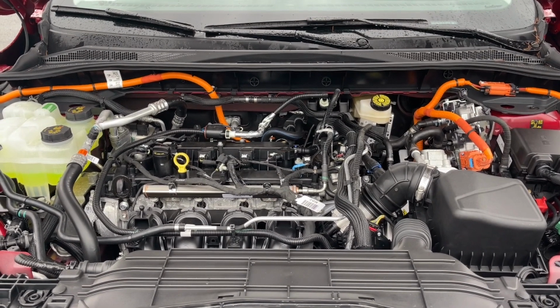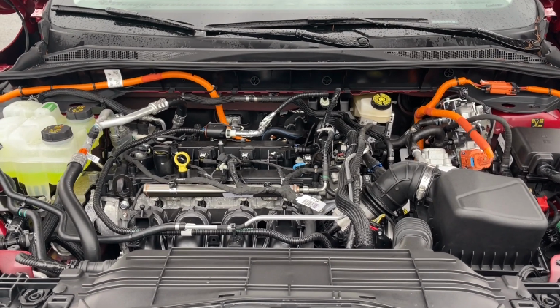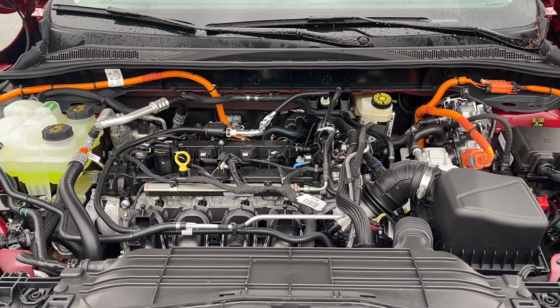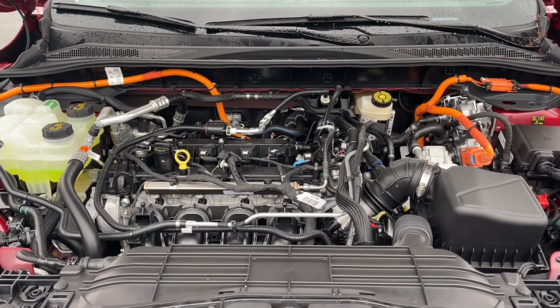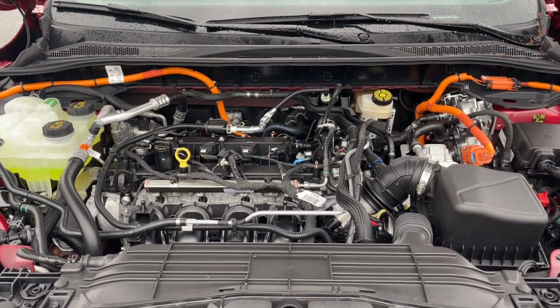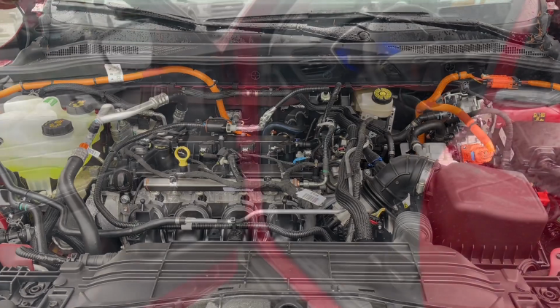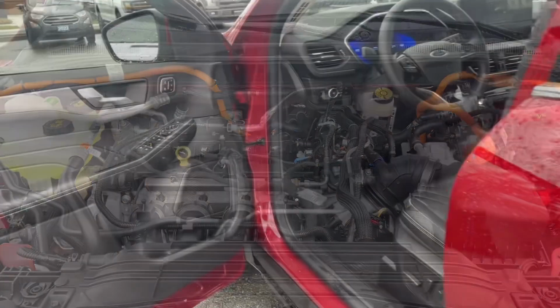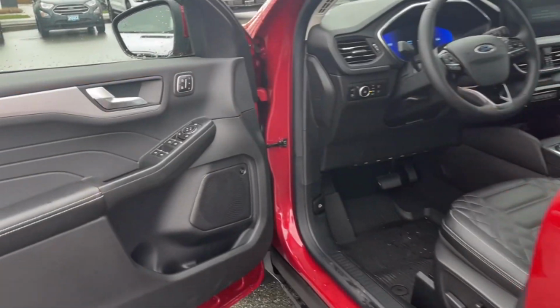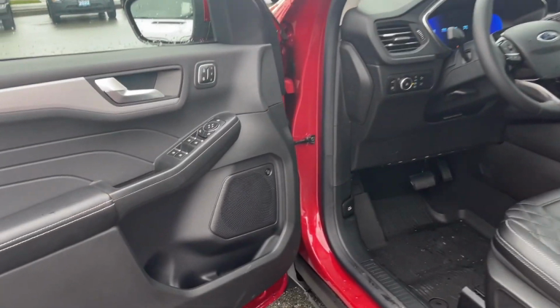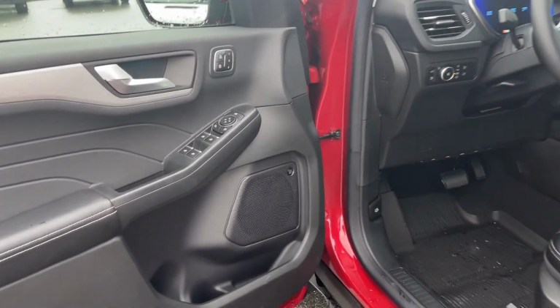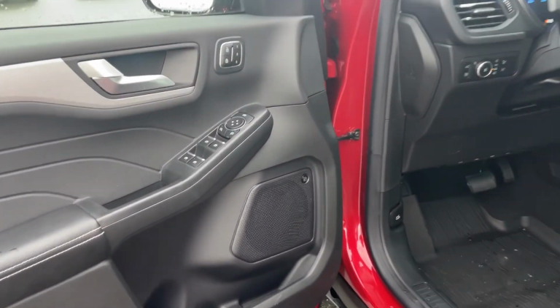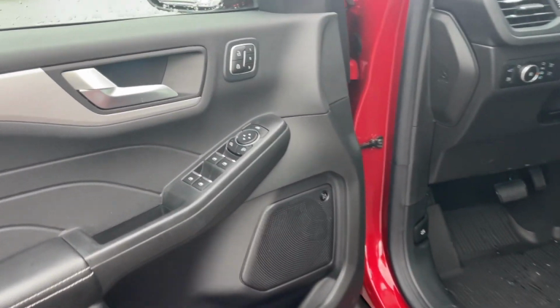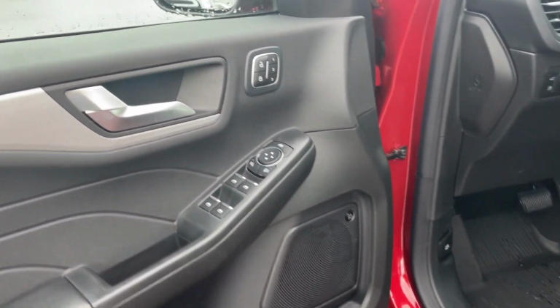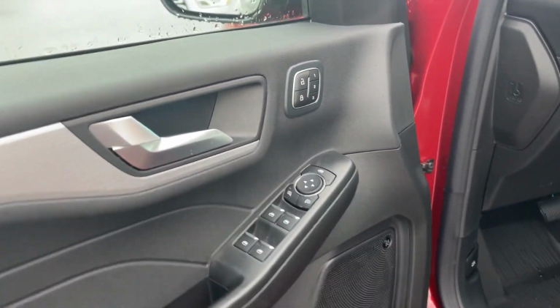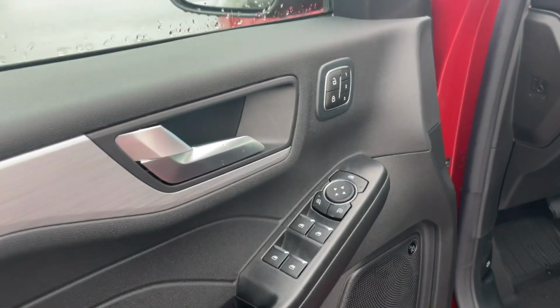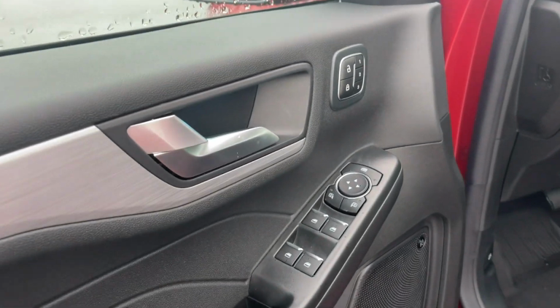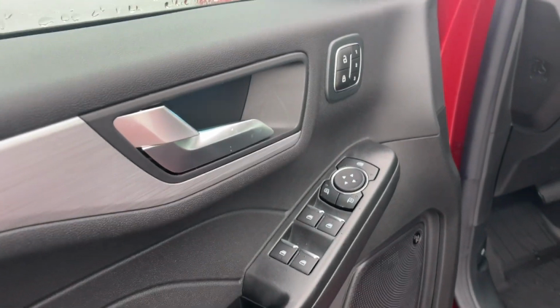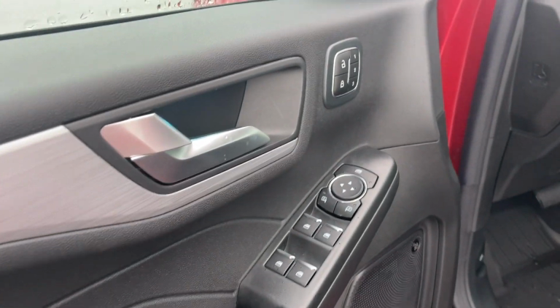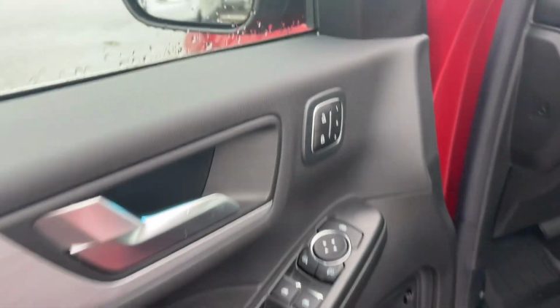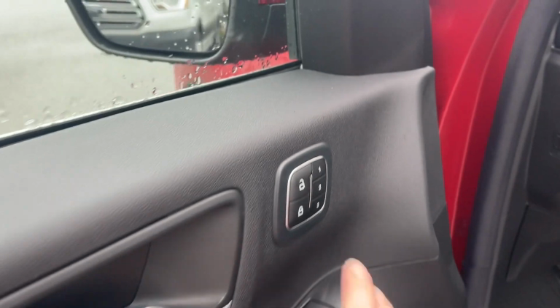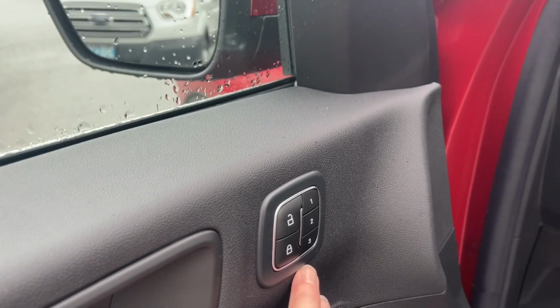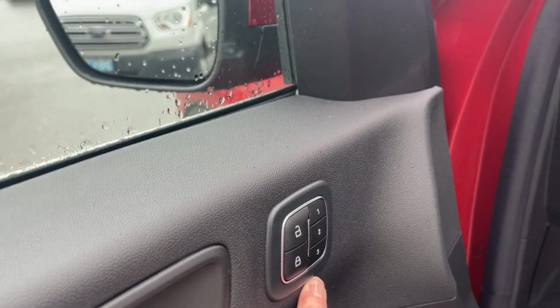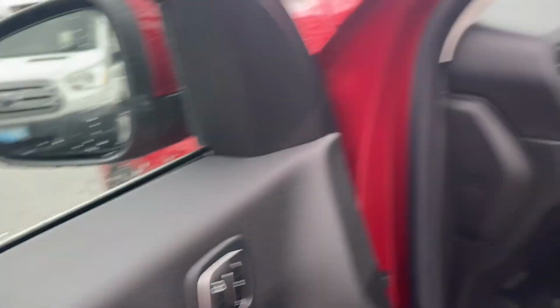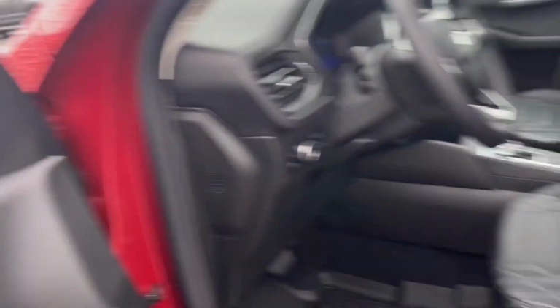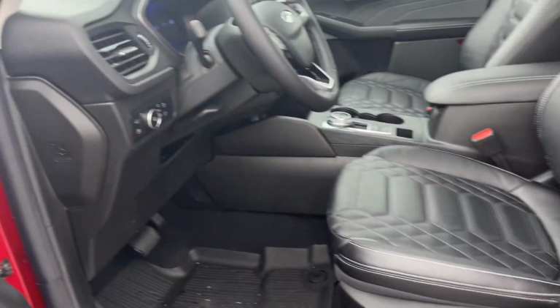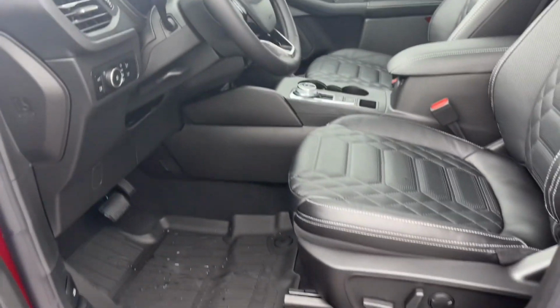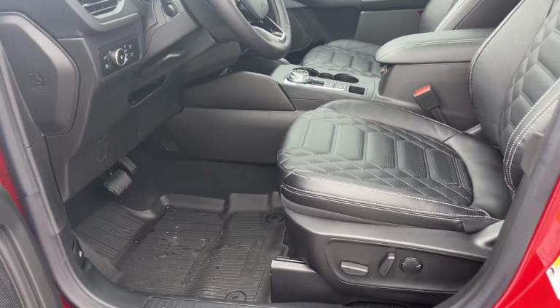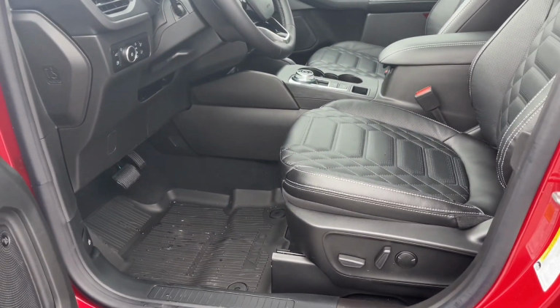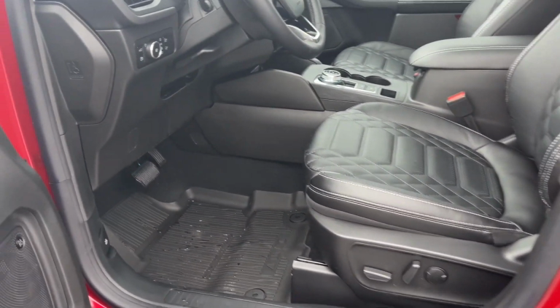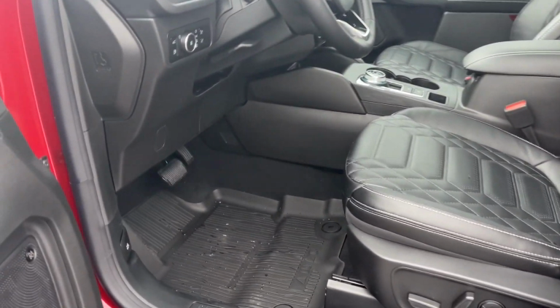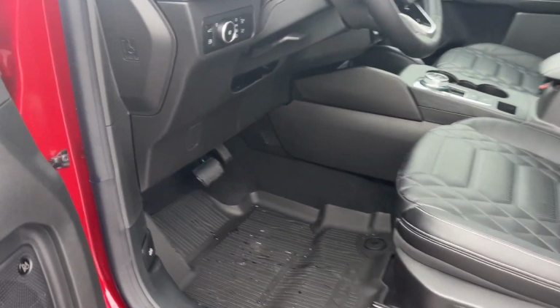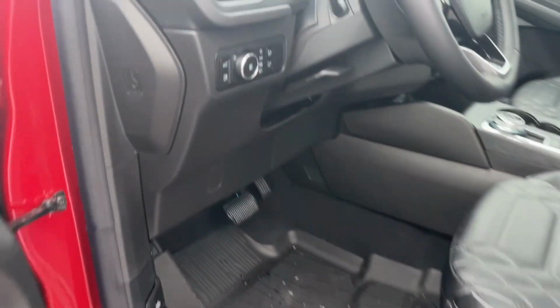Let's have a look inside. You can see the speaker in the door and the B&O badging for your audio system. You have power locks, windows, and mirrors, as well as memory for three drivers. The driver's seat is powered with lumbar support, and there are all-weather mats on the floor.